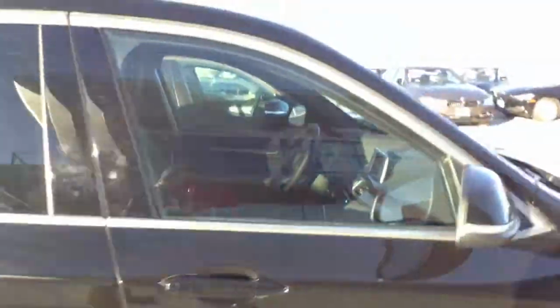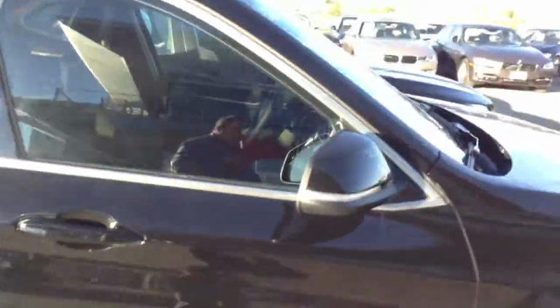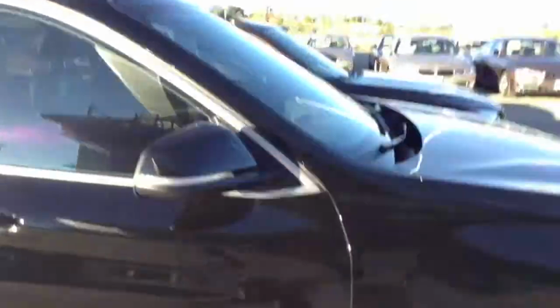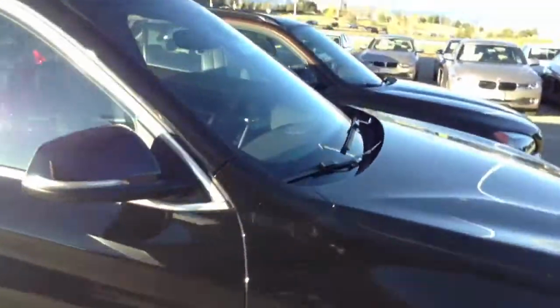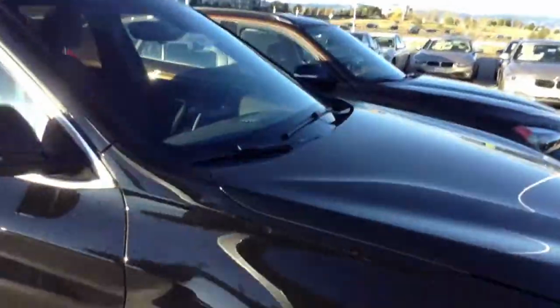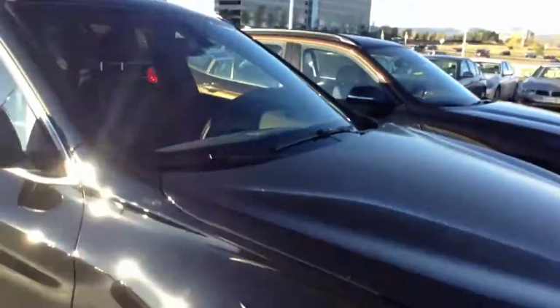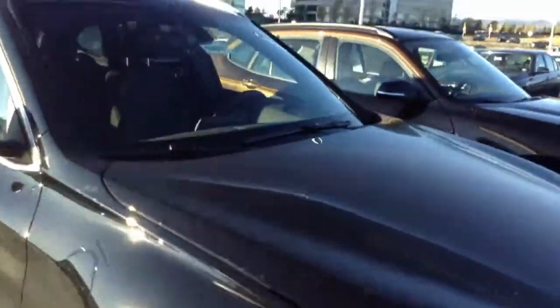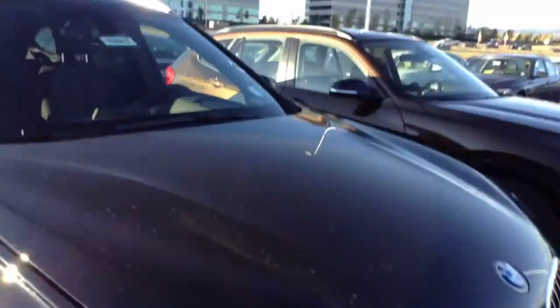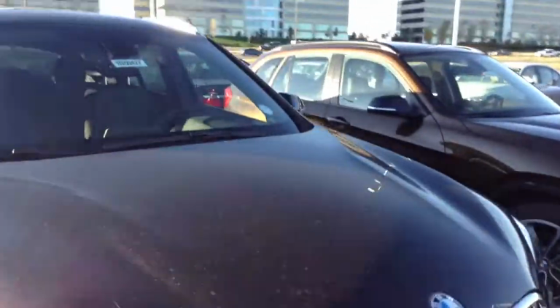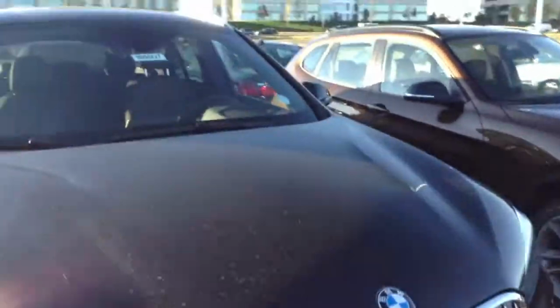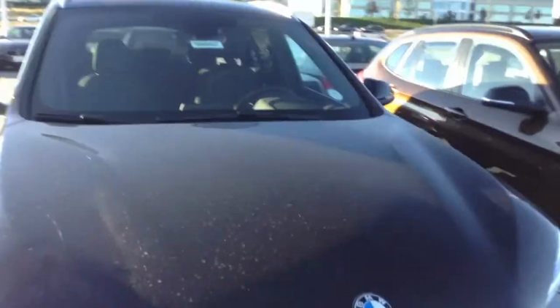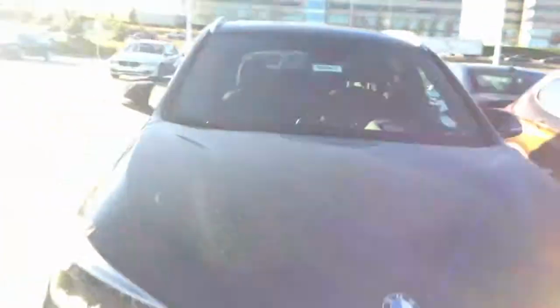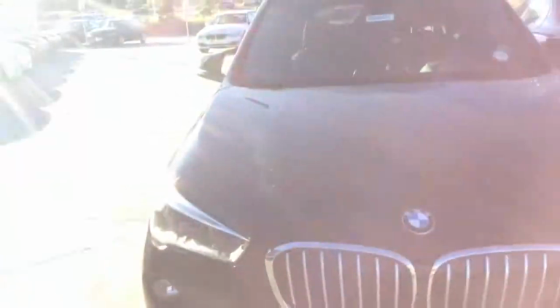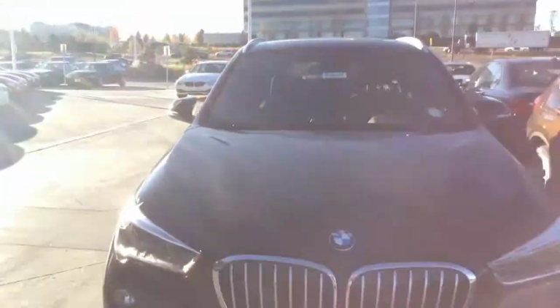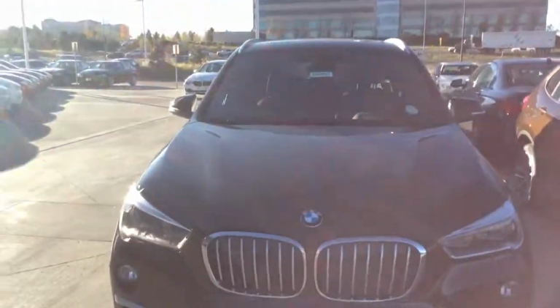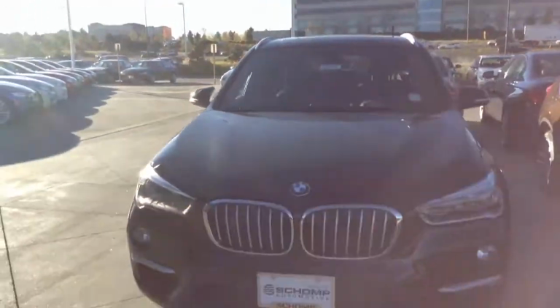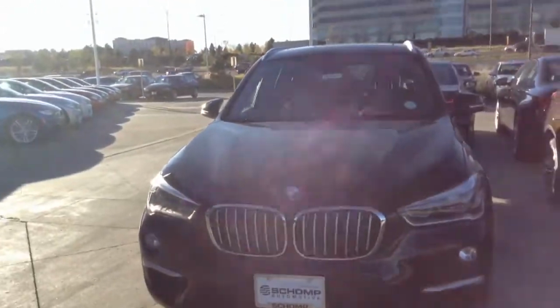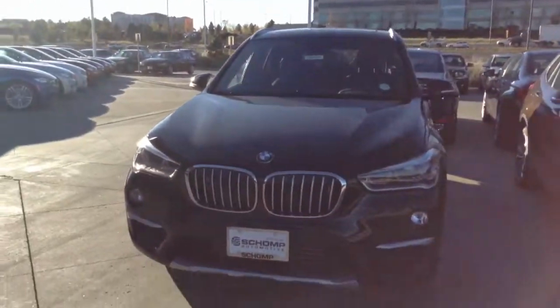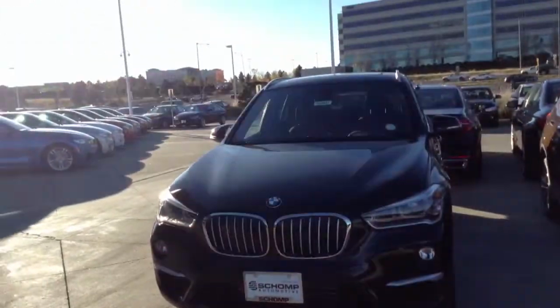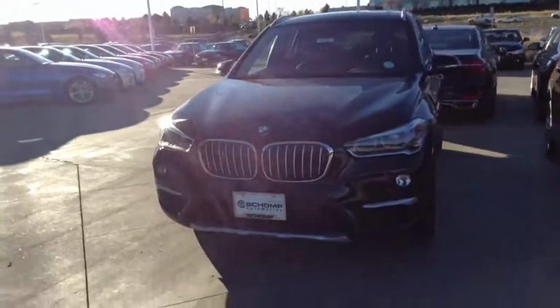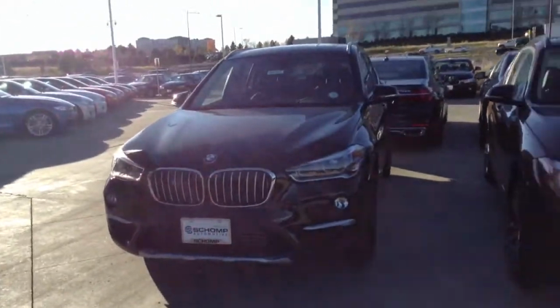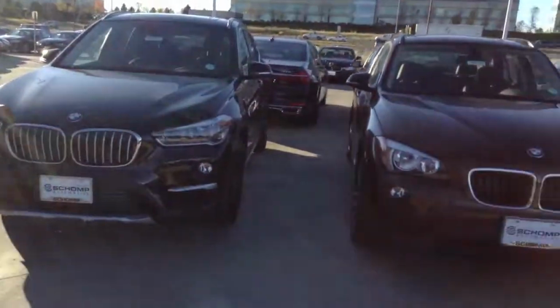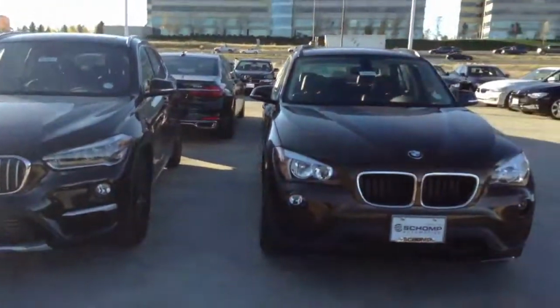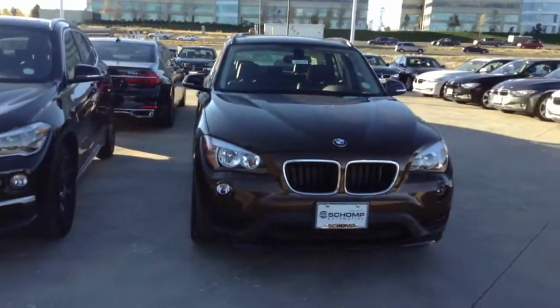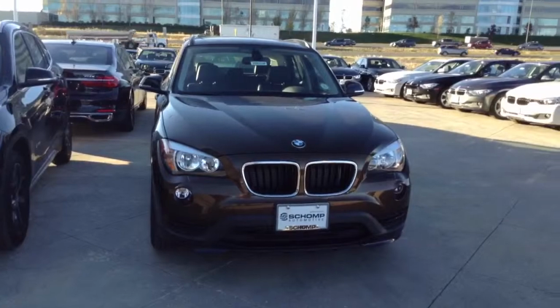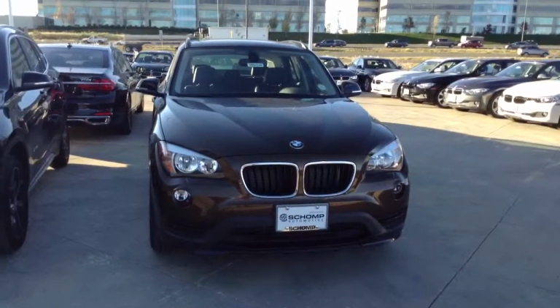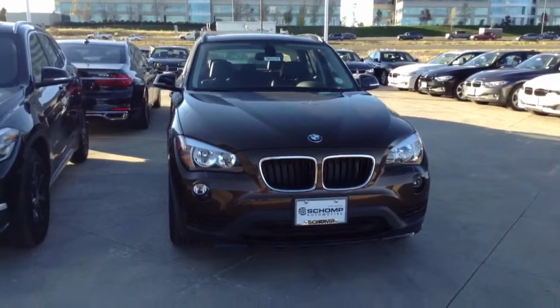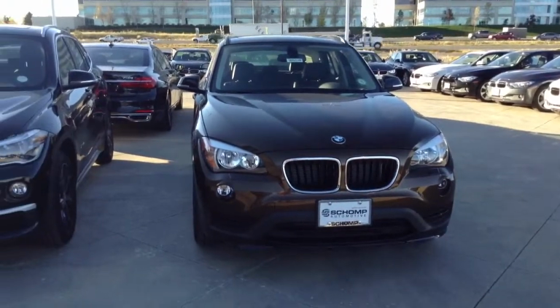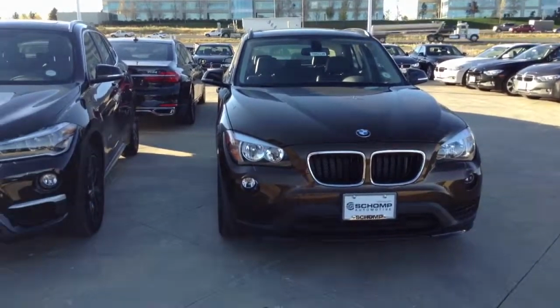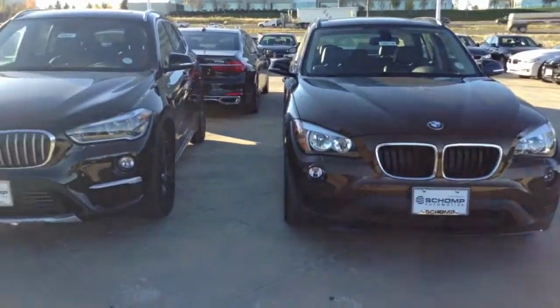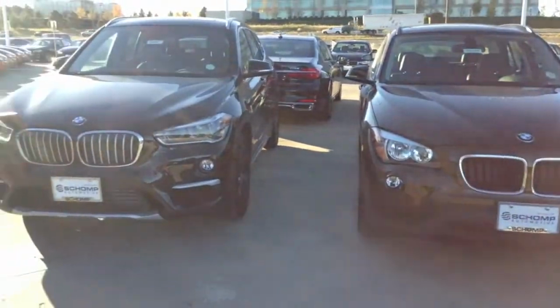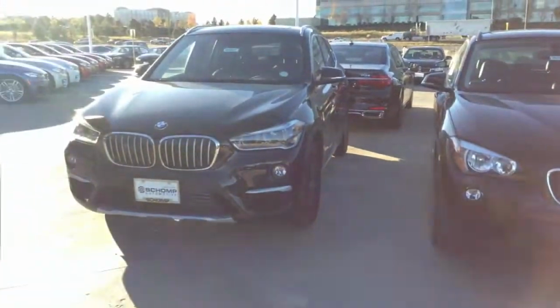We do have a 2015 parked next to the 2016. Definitely can see some changes — 100% of the vehicle.